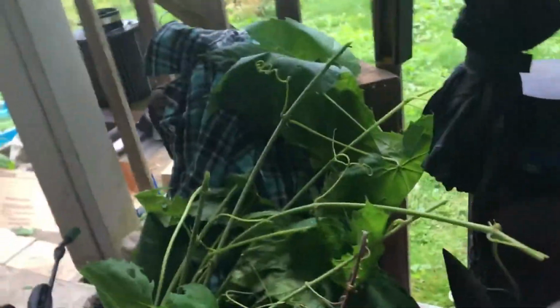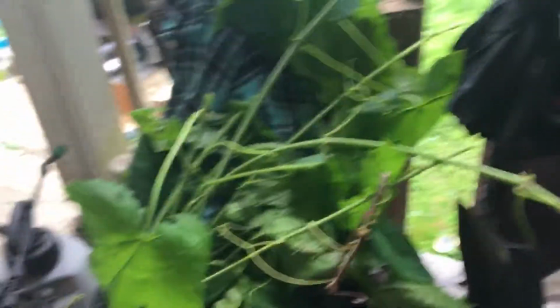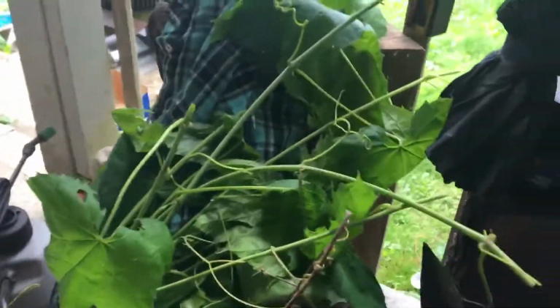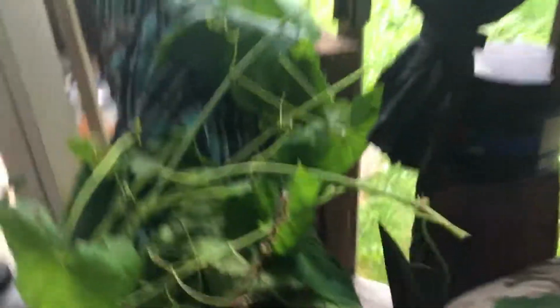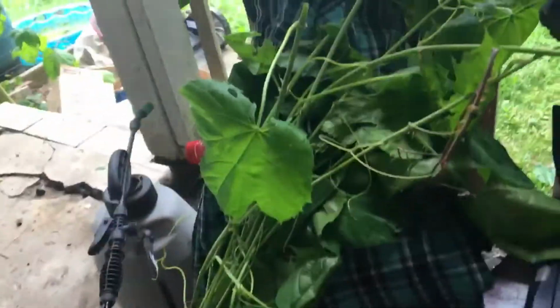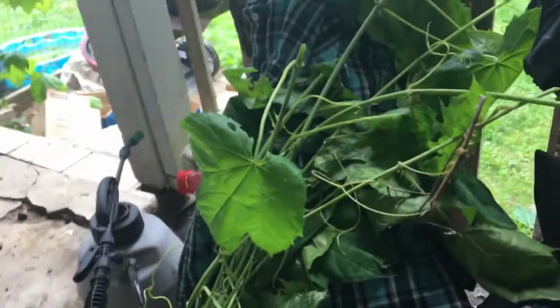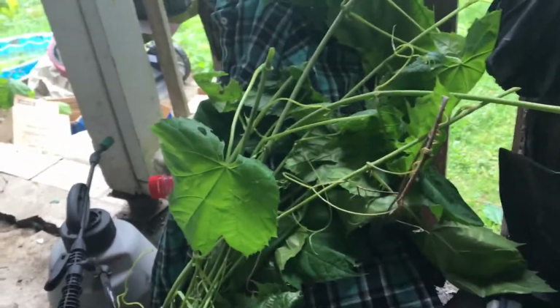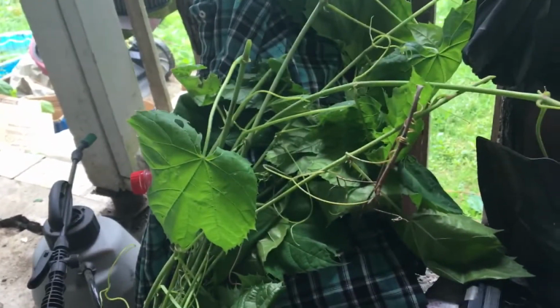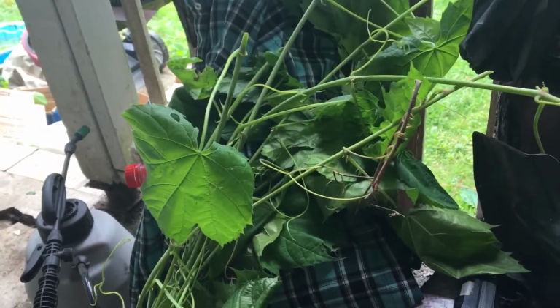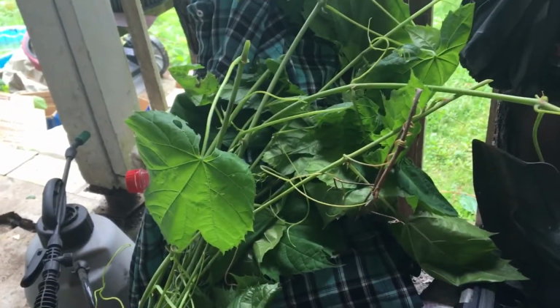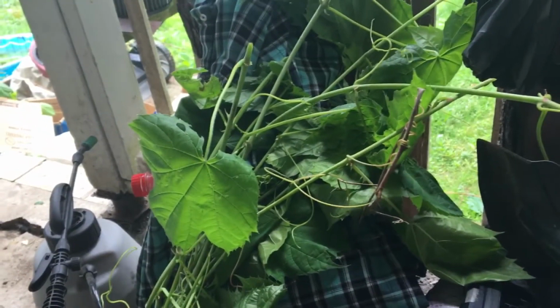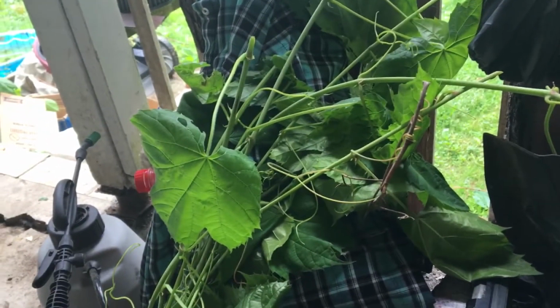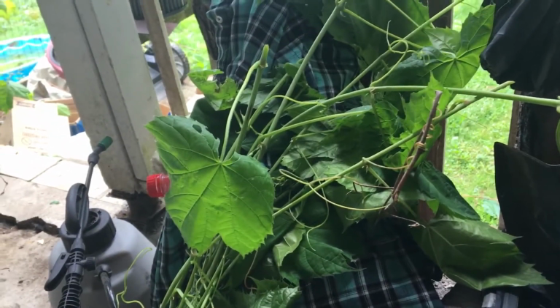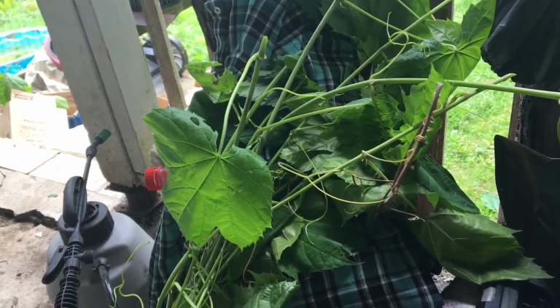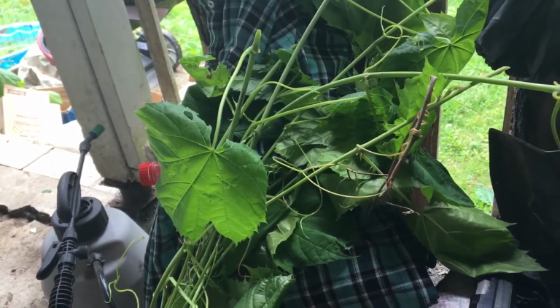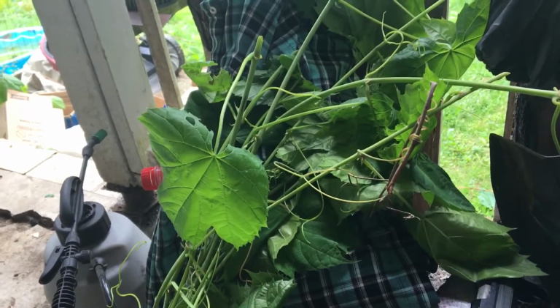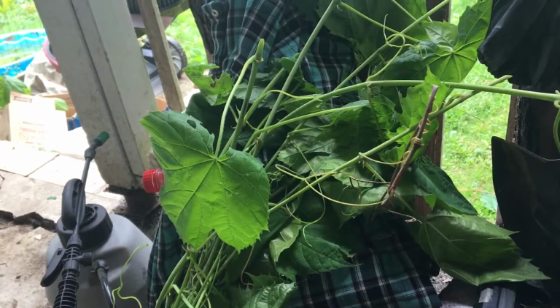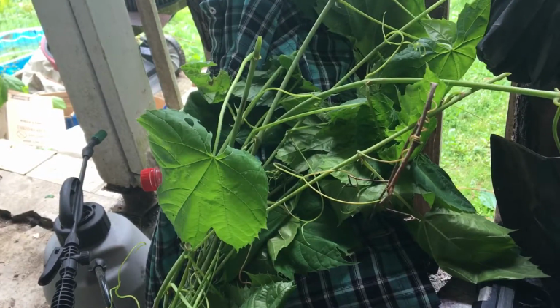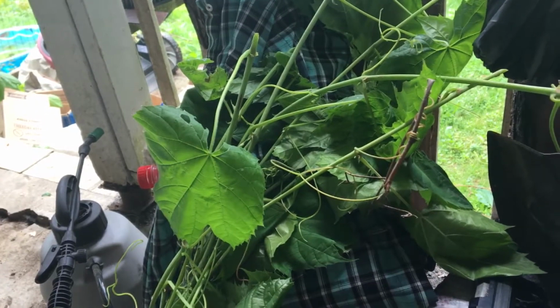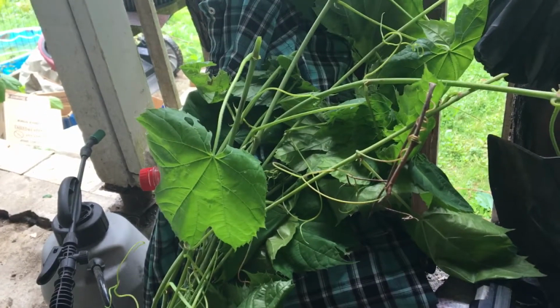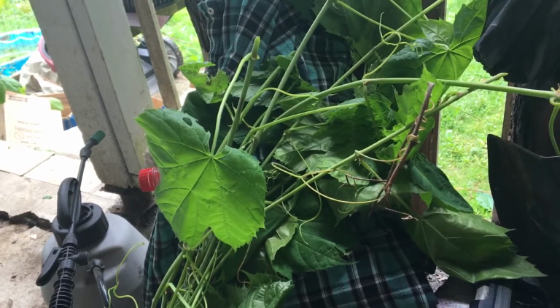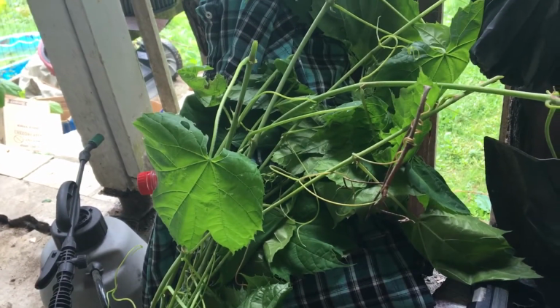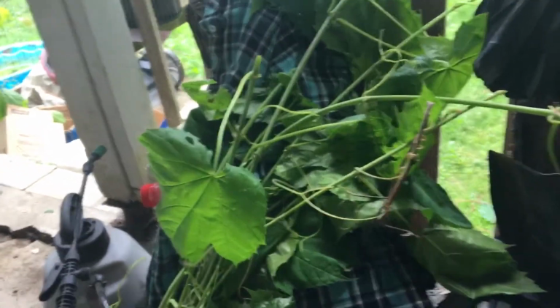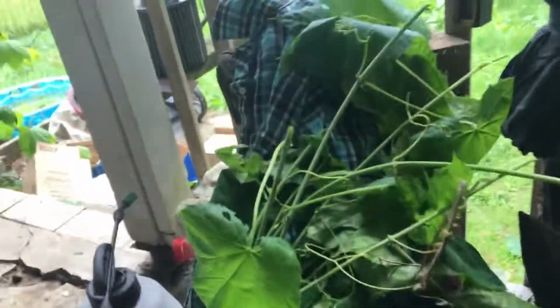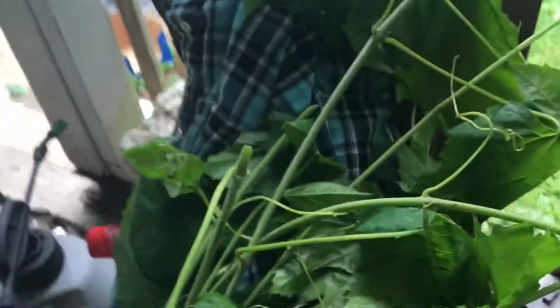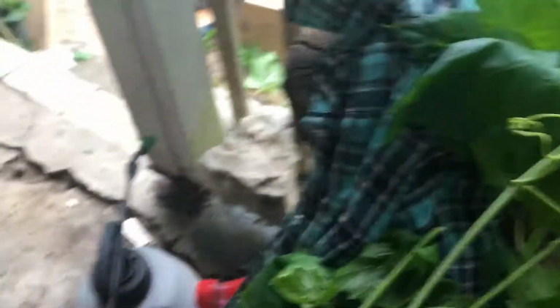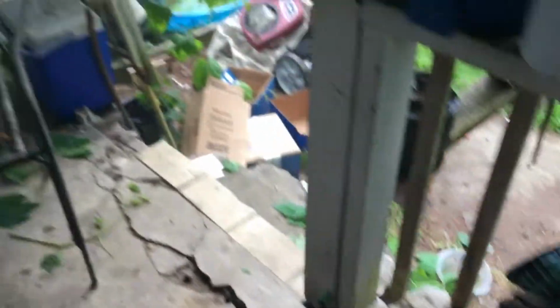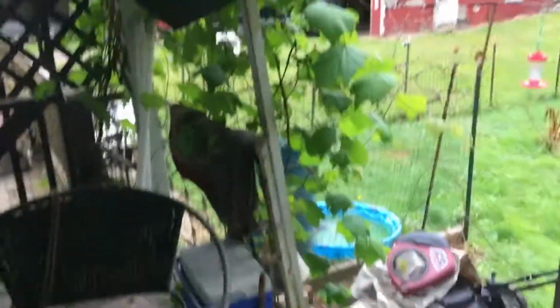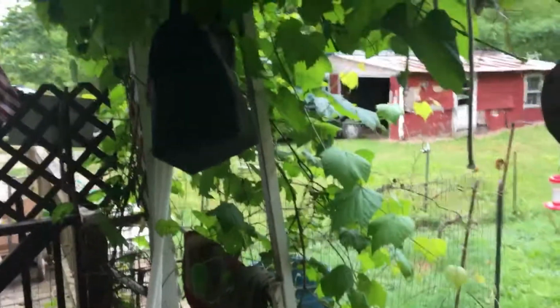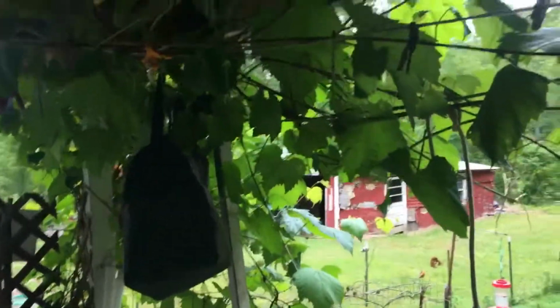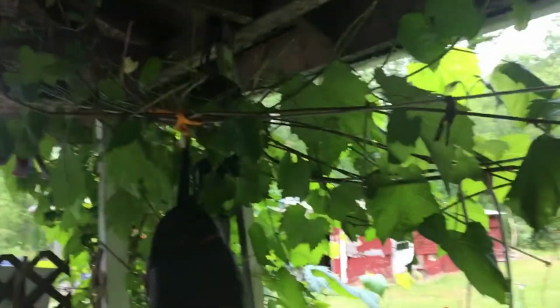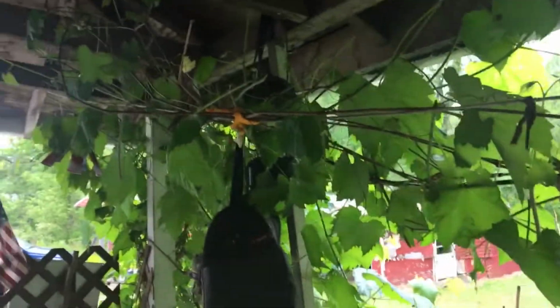Hi folks, Dale here. June 19th. I'm gonna do something here with my grape plant that's taking over my porch.